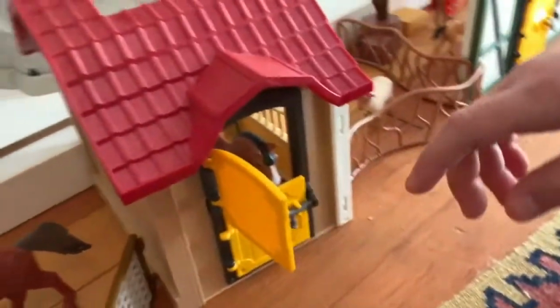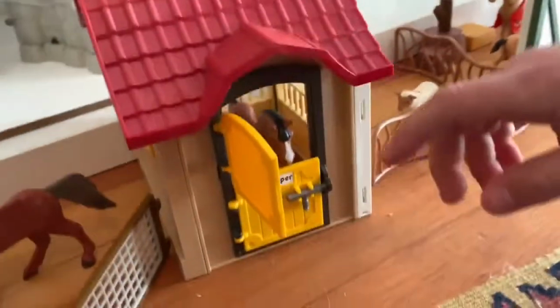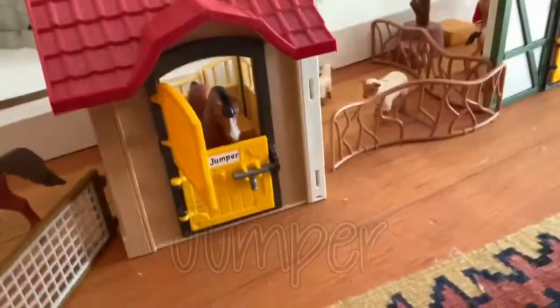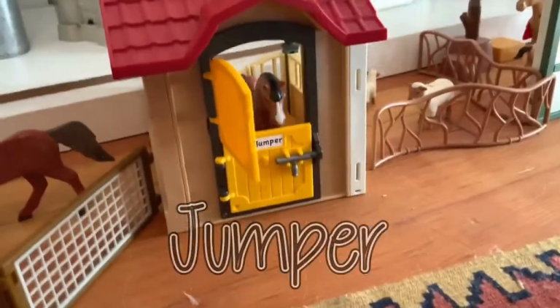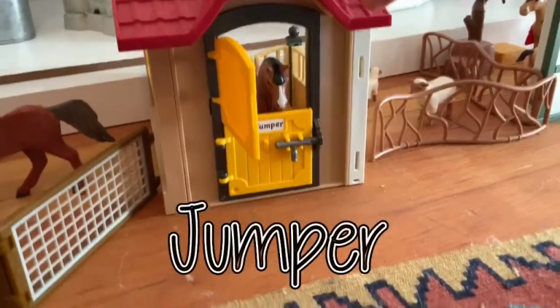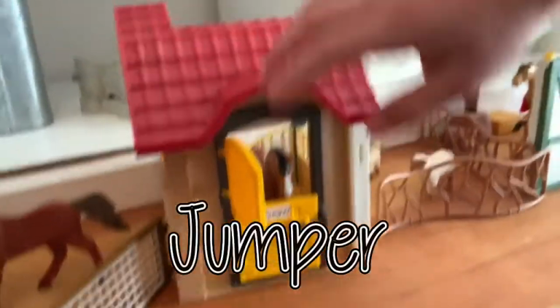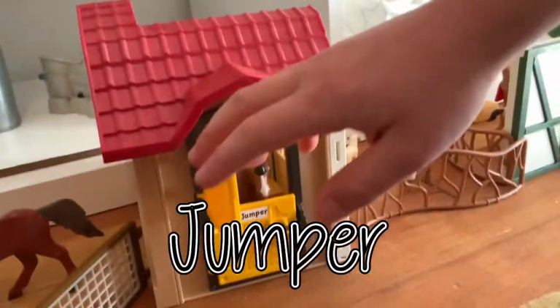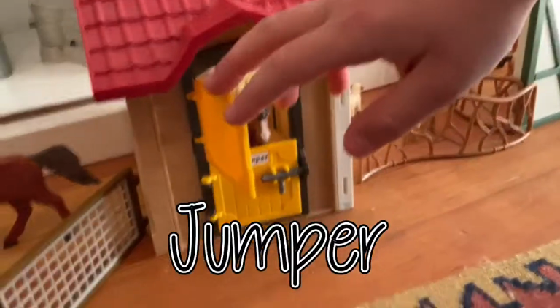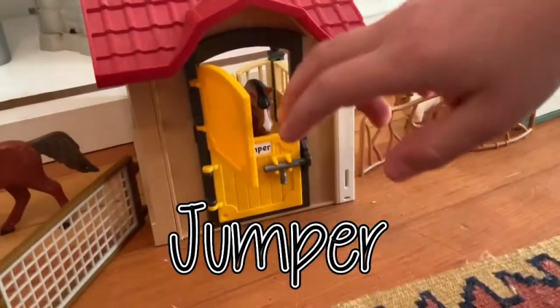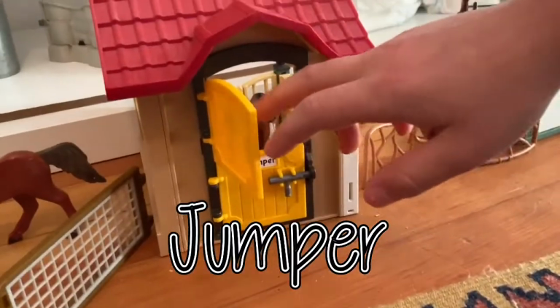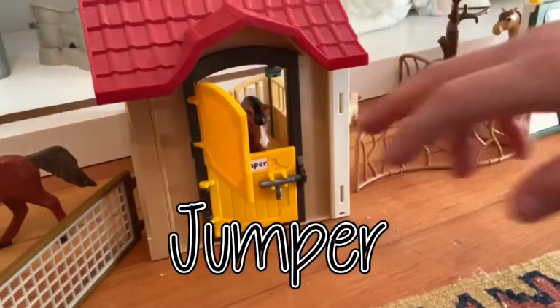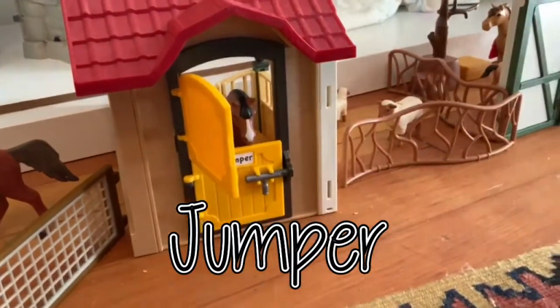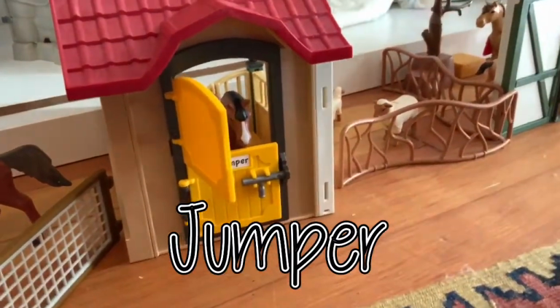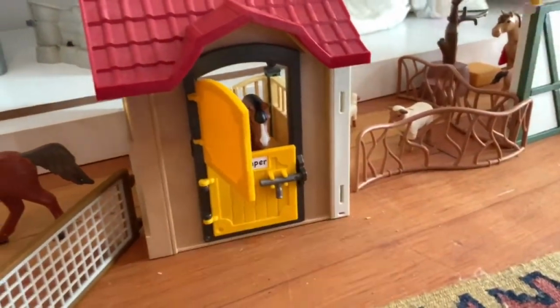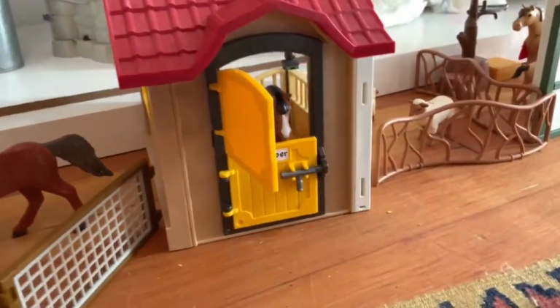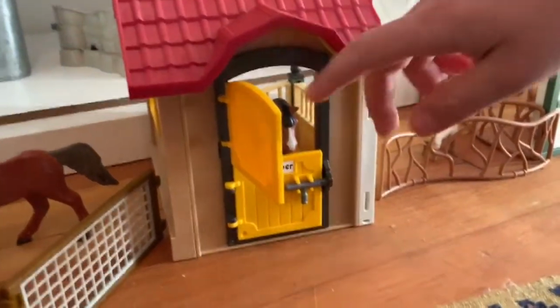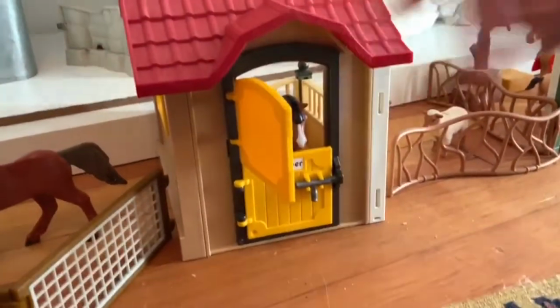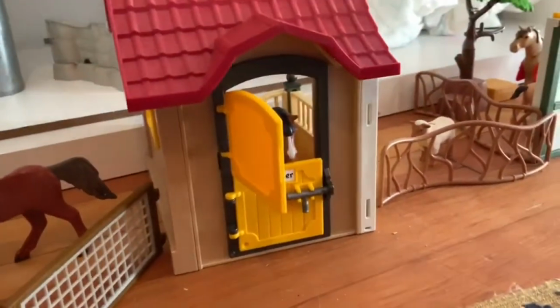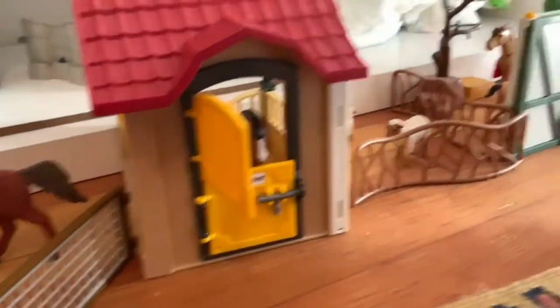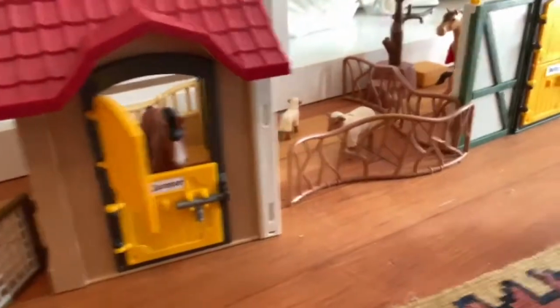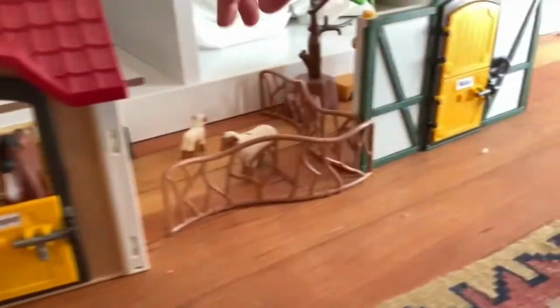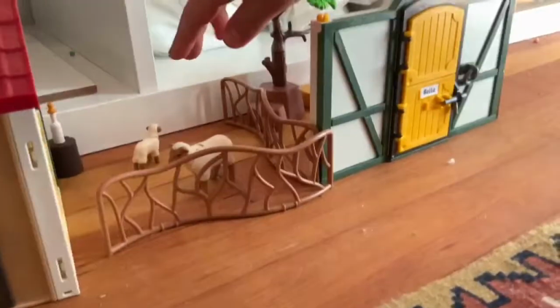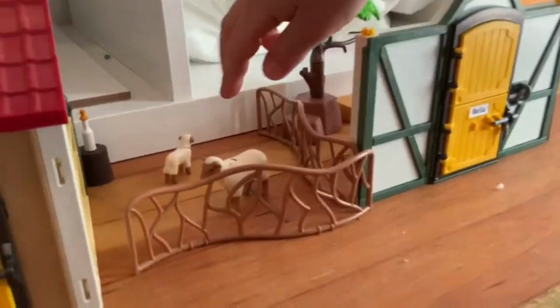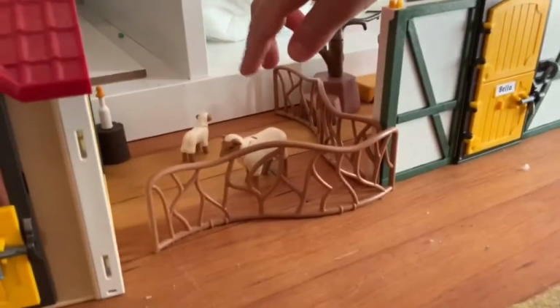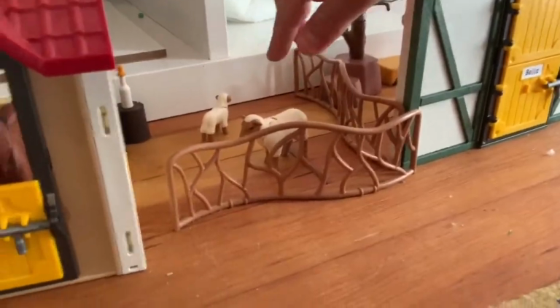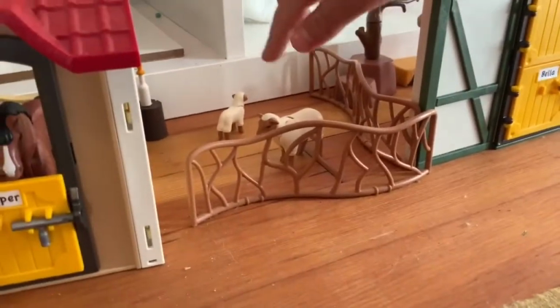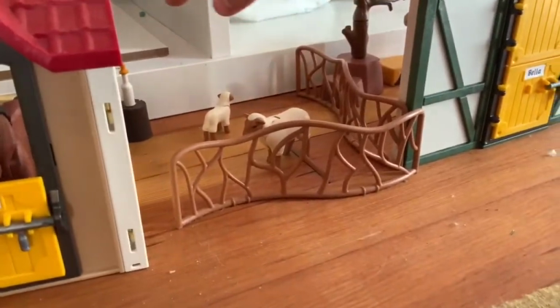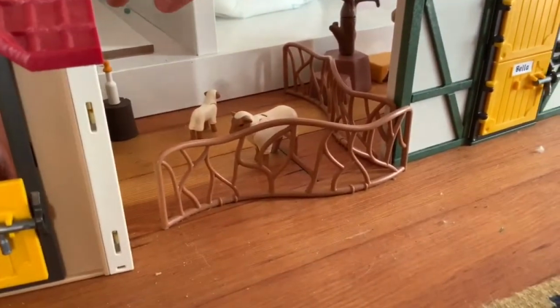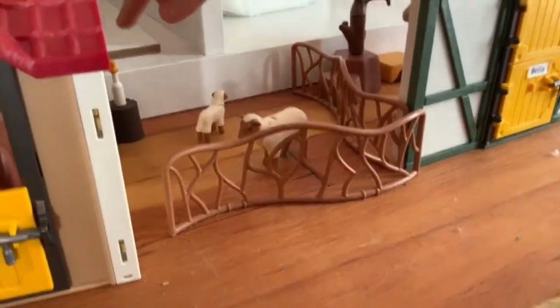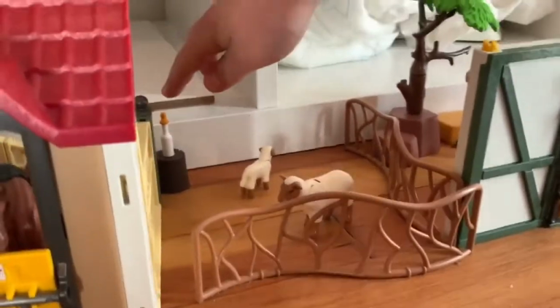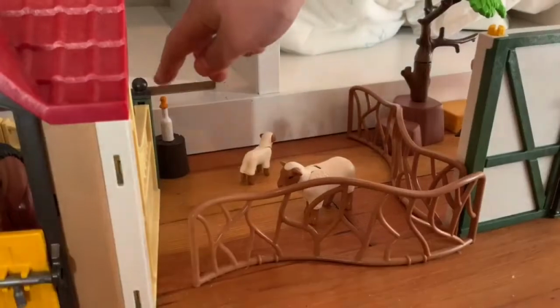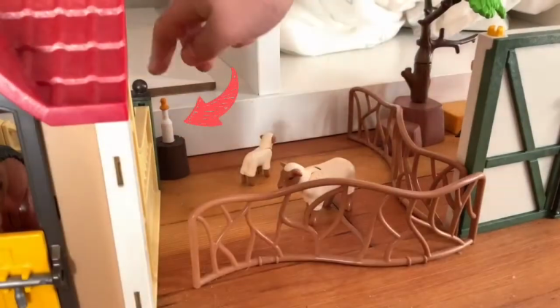Here is Jumper. And there's a little skull that's poking his head out. There's Jumper, and then there's Sheep right there. And this is his bottle right there.